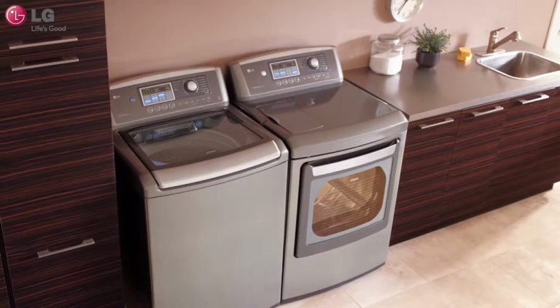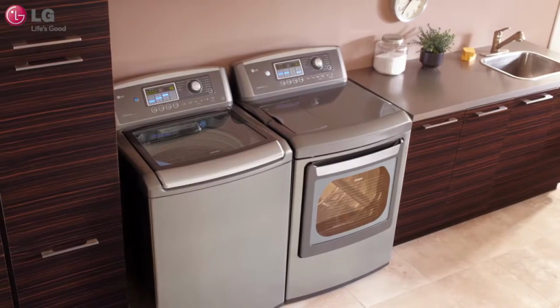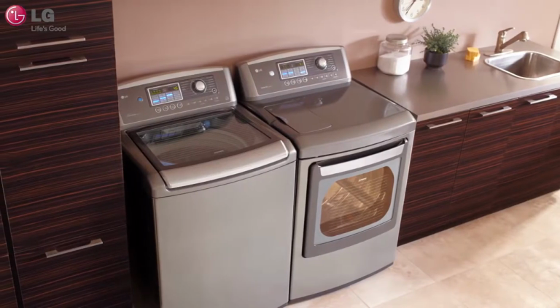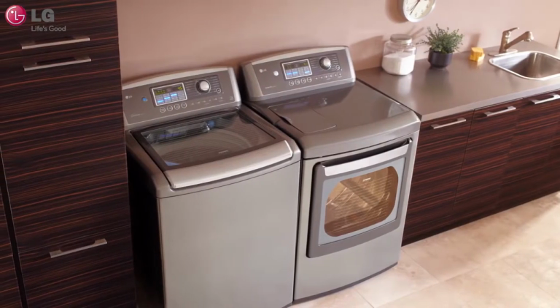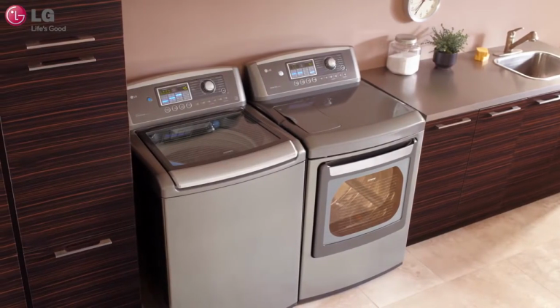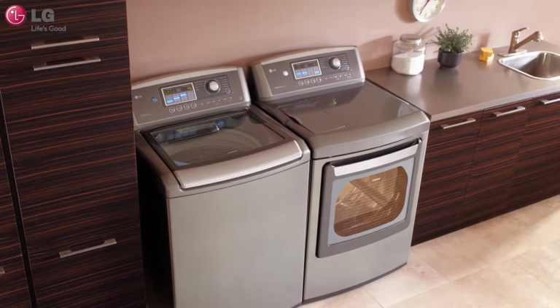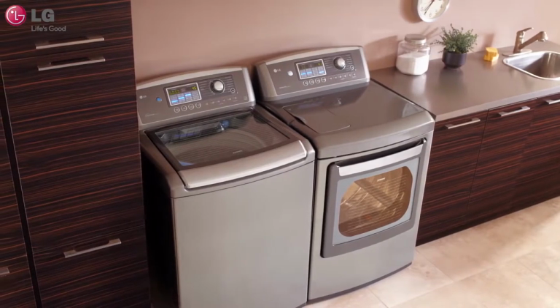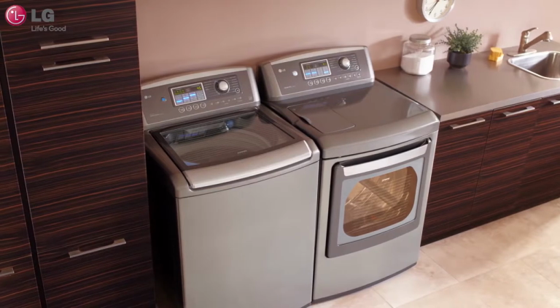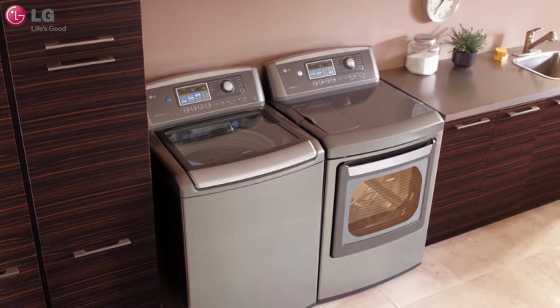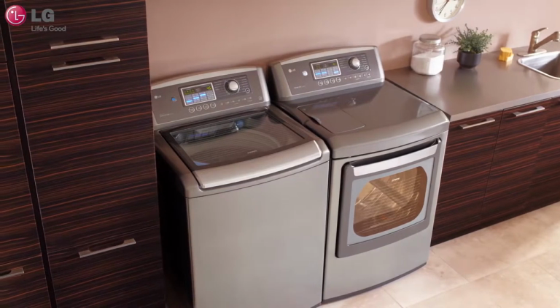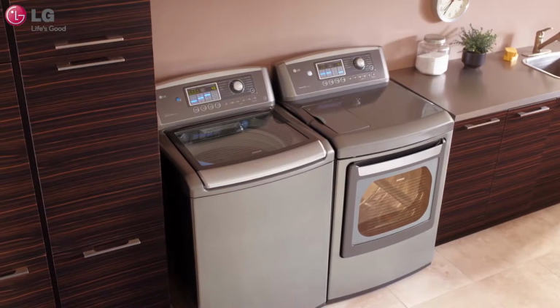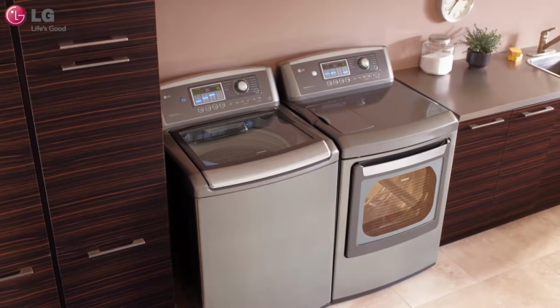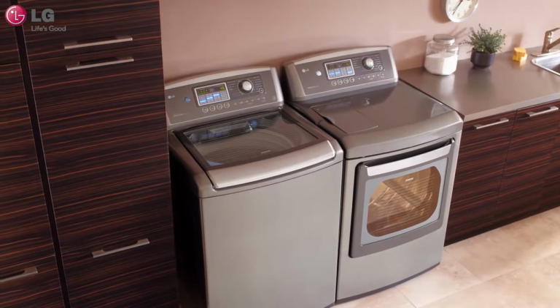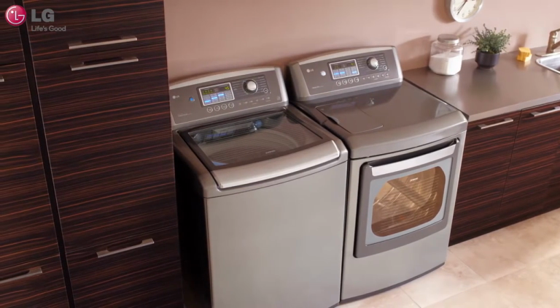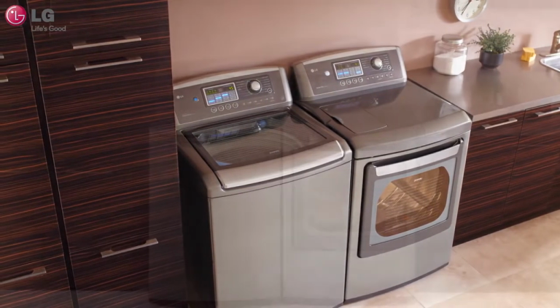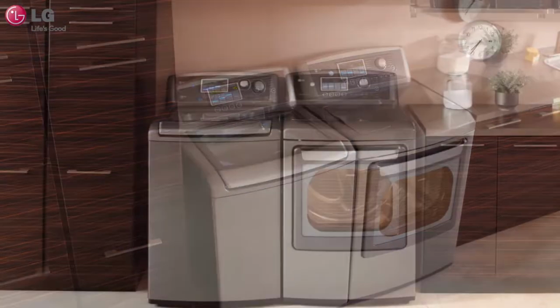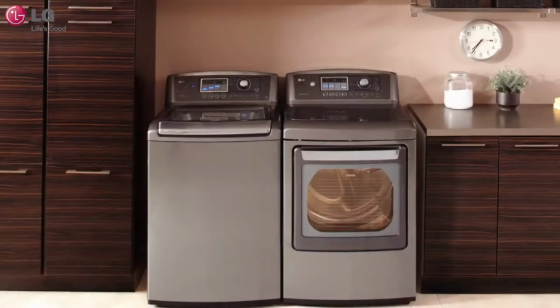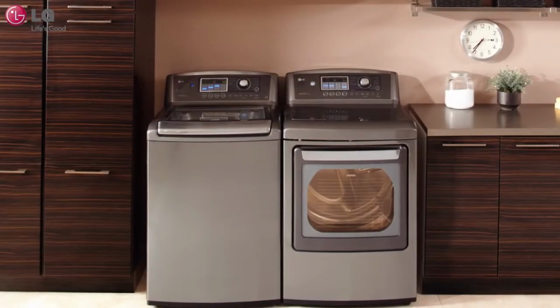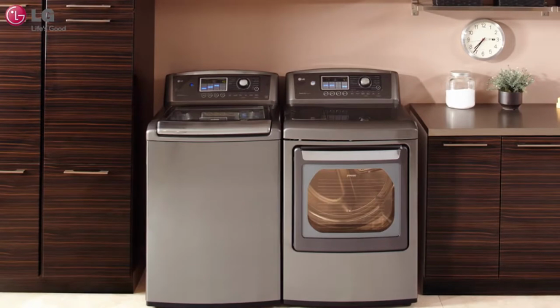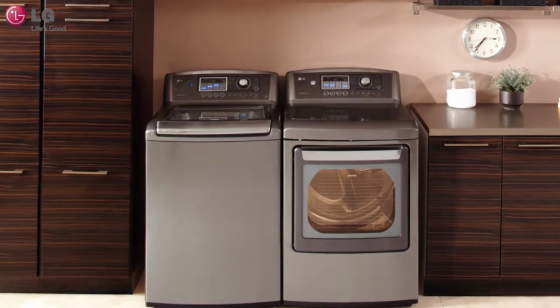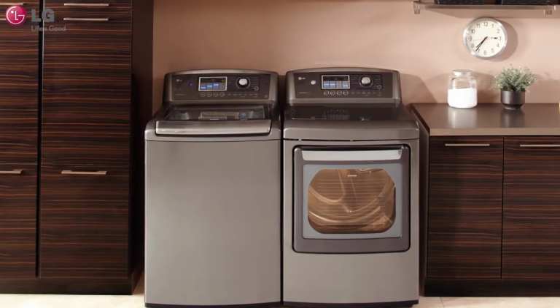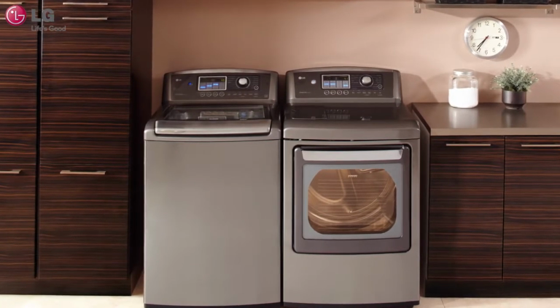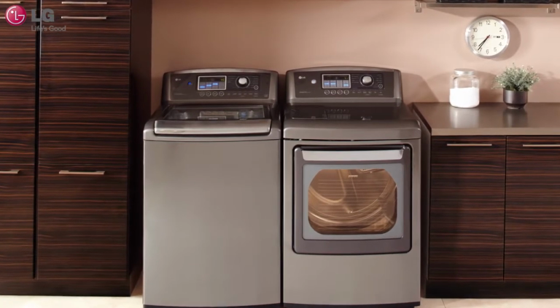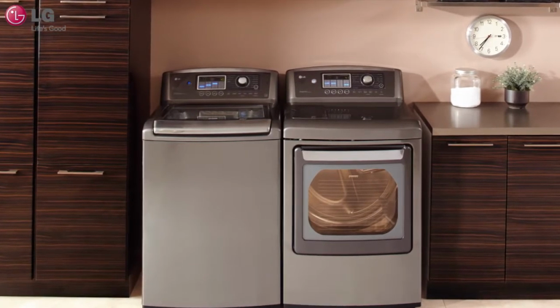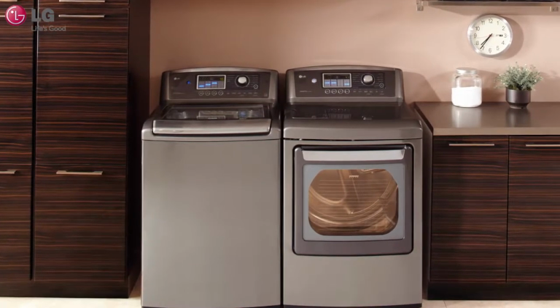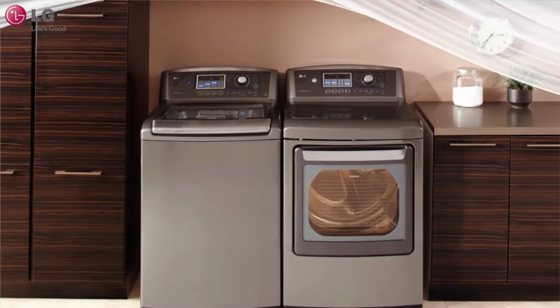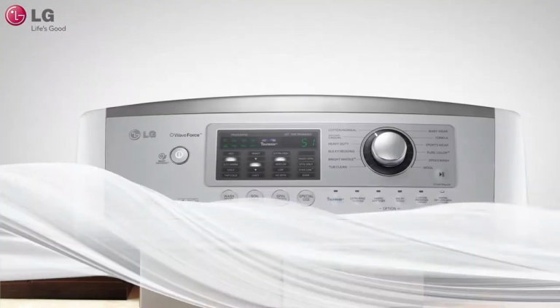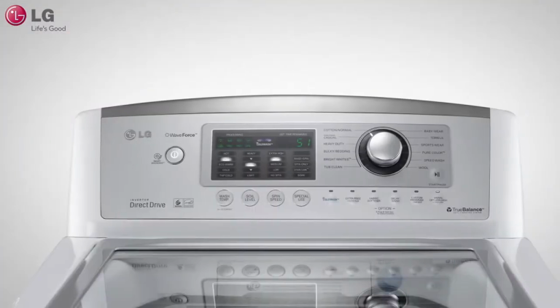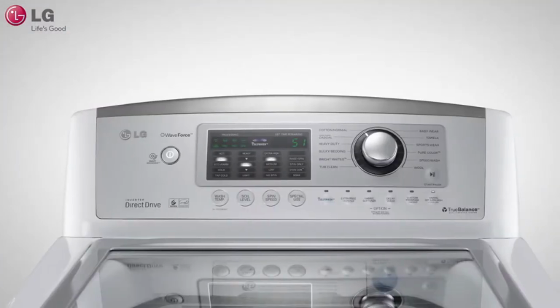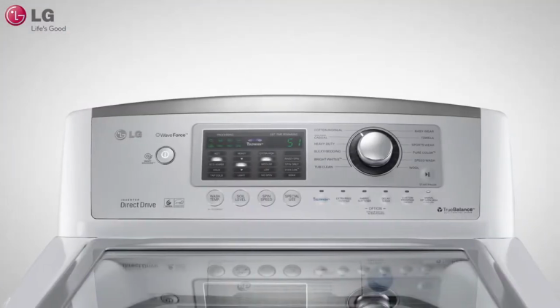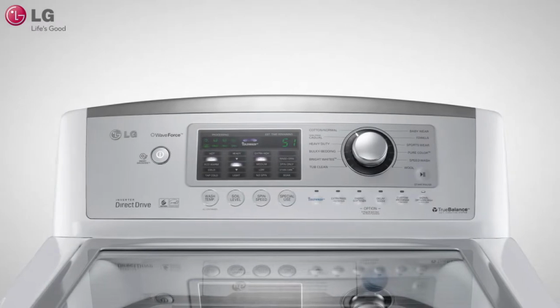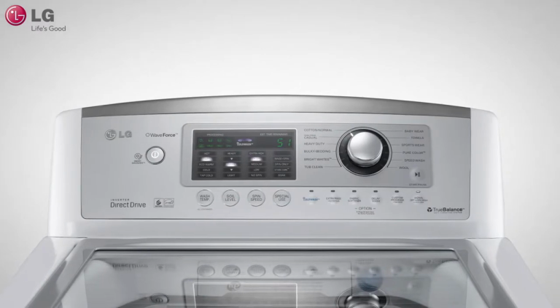LG's top-load washers feature innovative technologies that deliver outstanding wash performance while increasing energy efficiency. In this short video, we're going to show you how LG's high-efficiency top-load washer works to keep your clothes clean and beautiful.